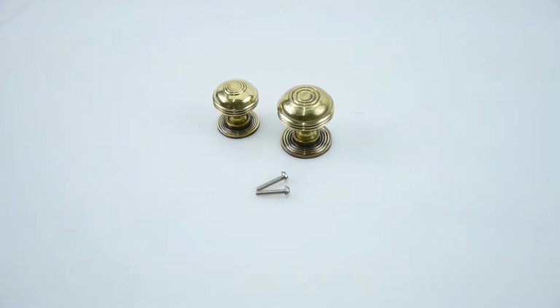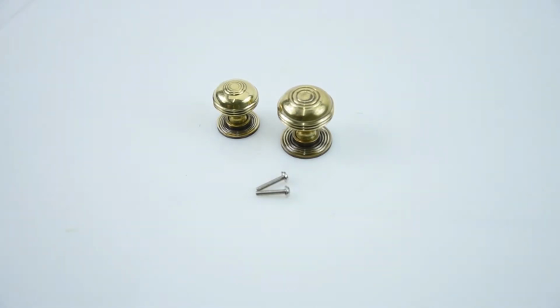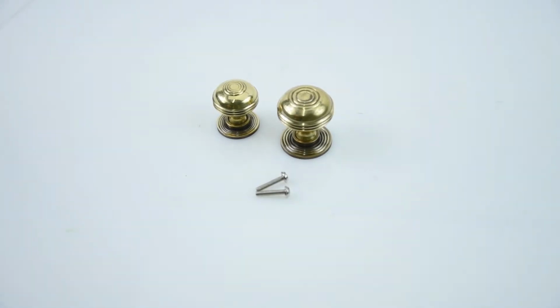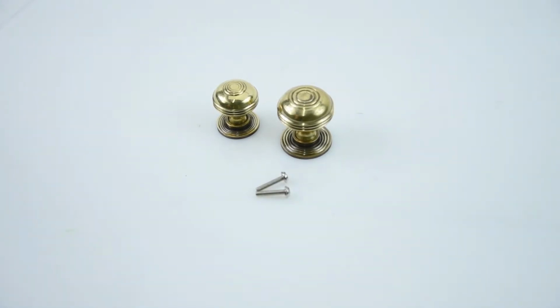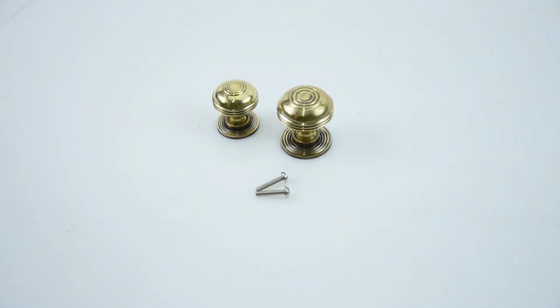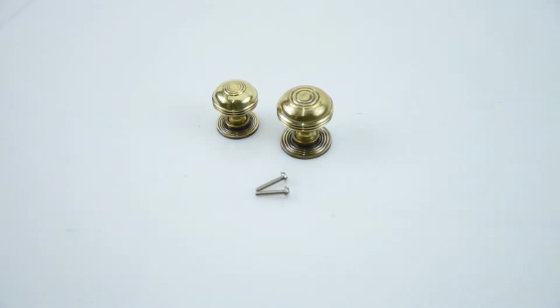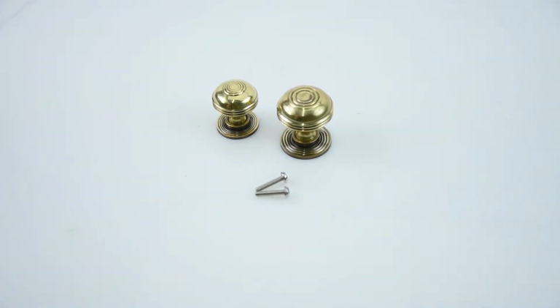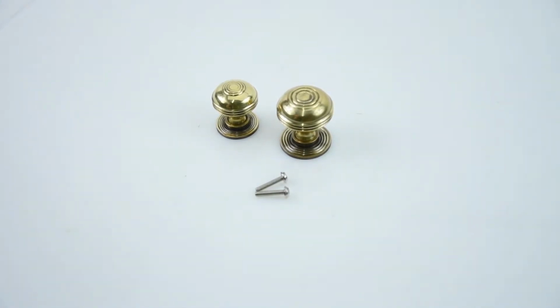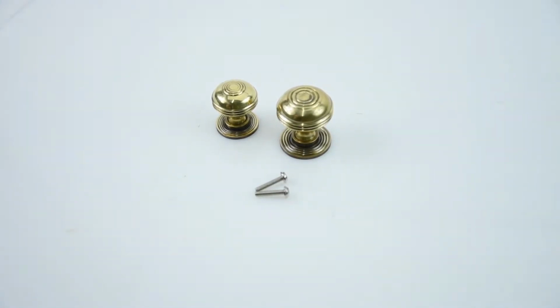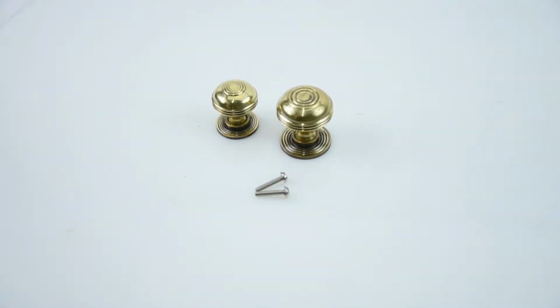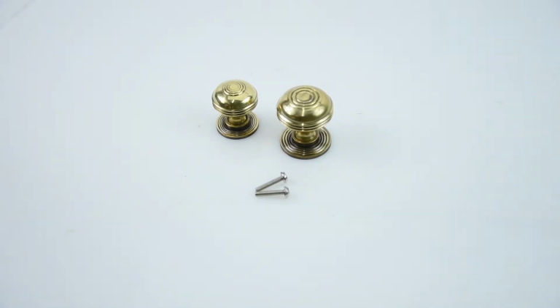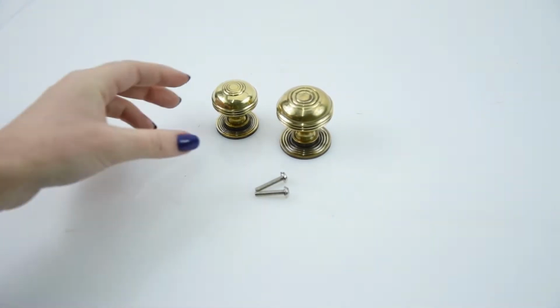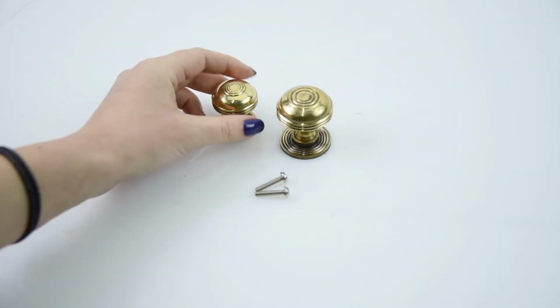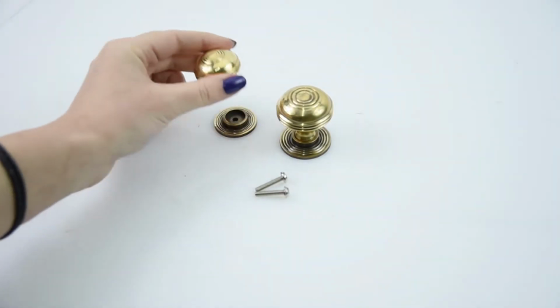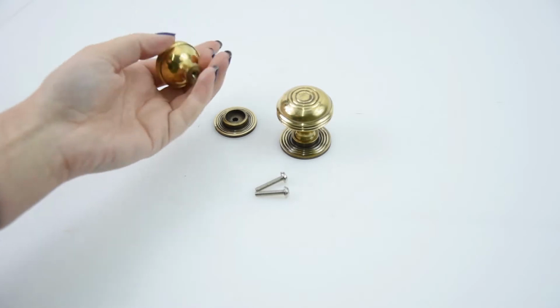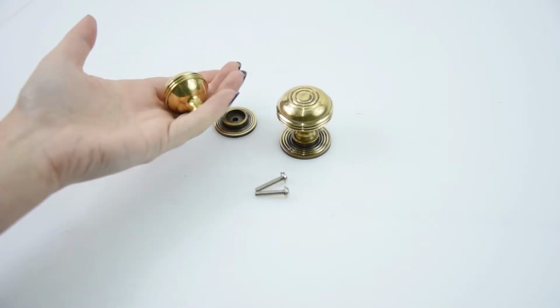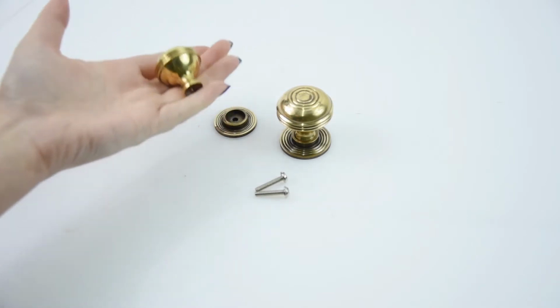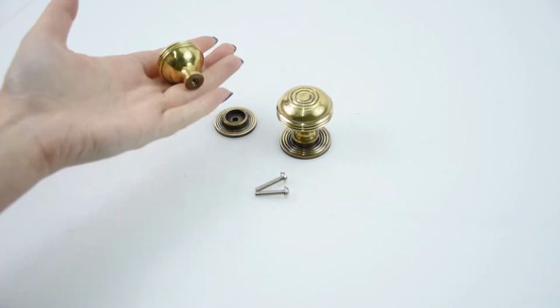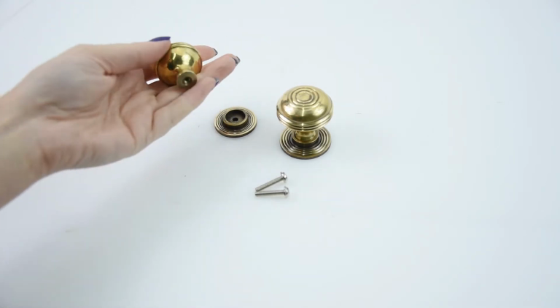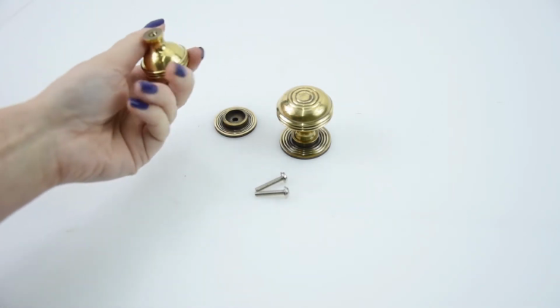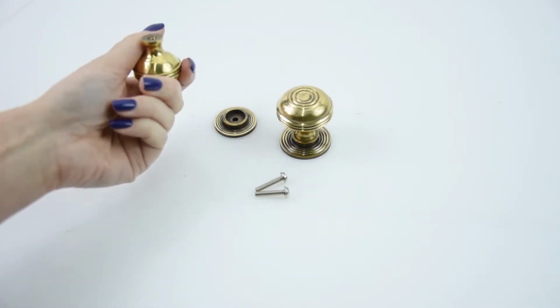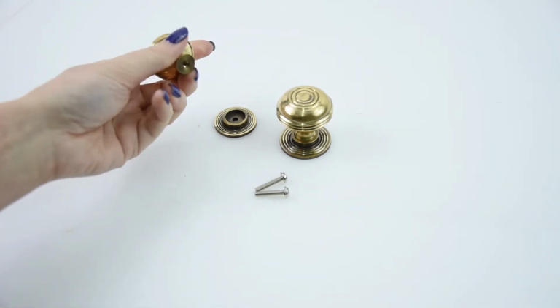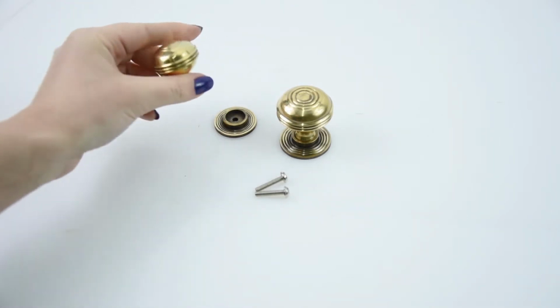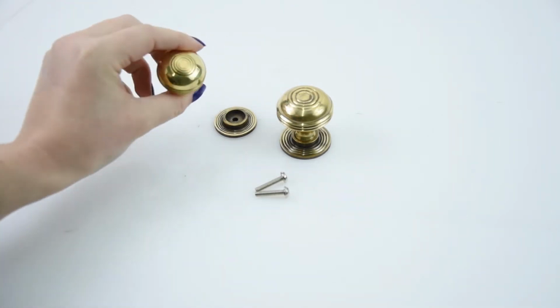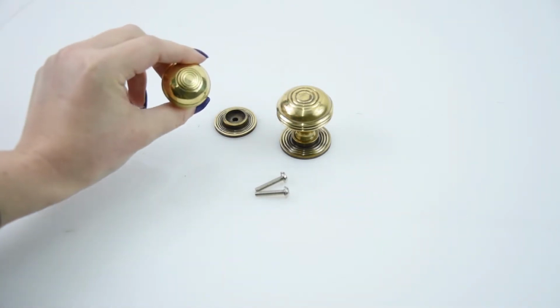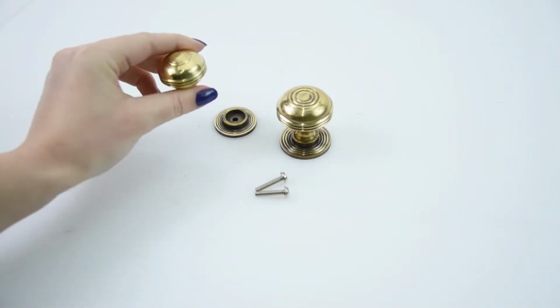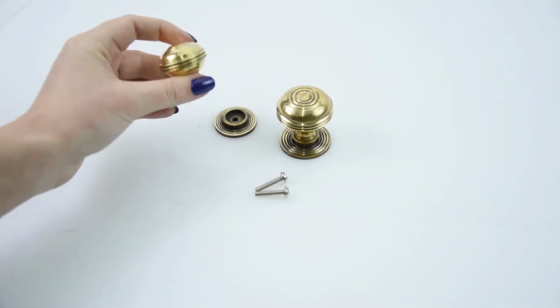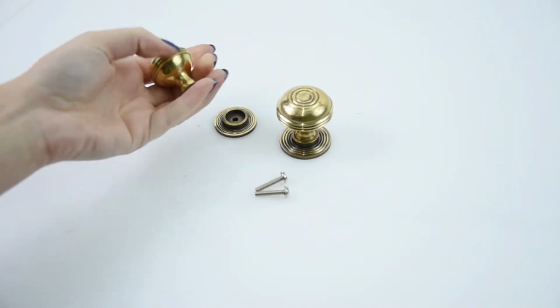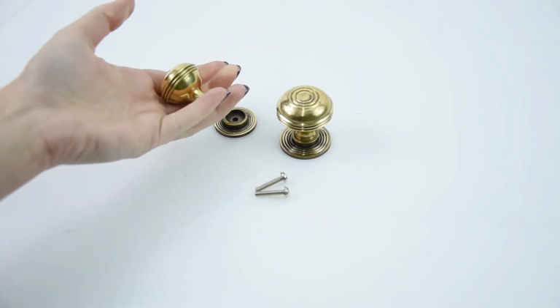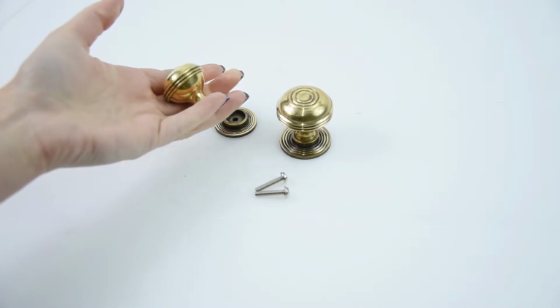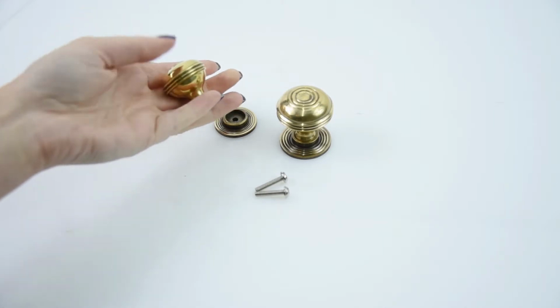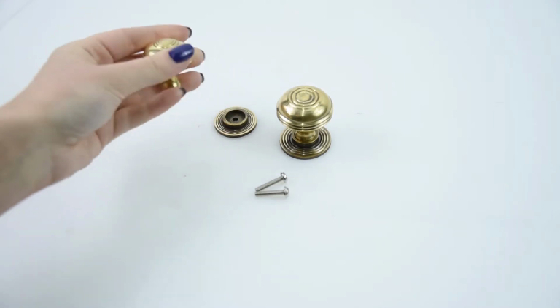Here we have the F3754 Preston cabinet knobs. They're made from solid brass, which you can really tell from the weight of it, and they're given this beautiful aged brass finish which has a lovely shine to it.